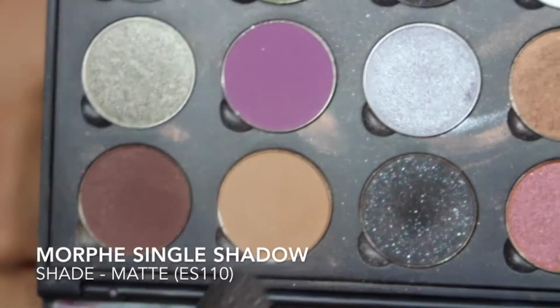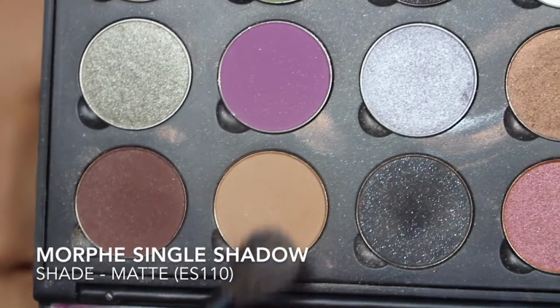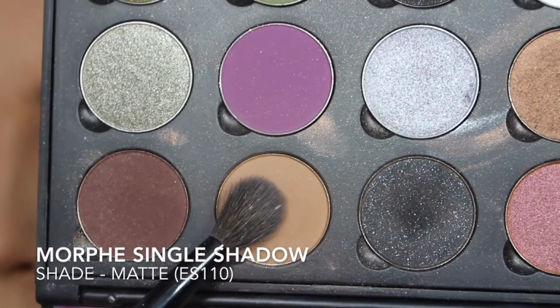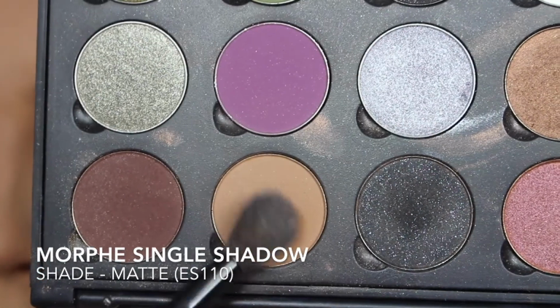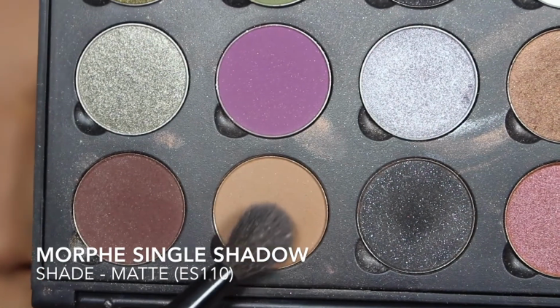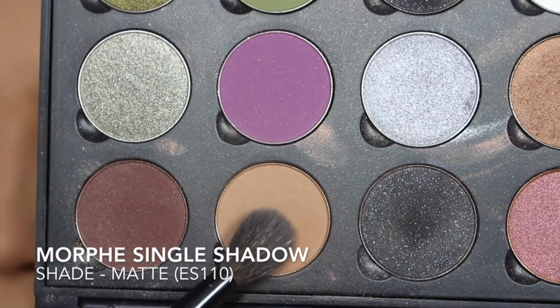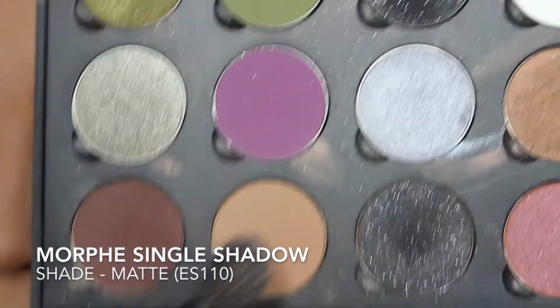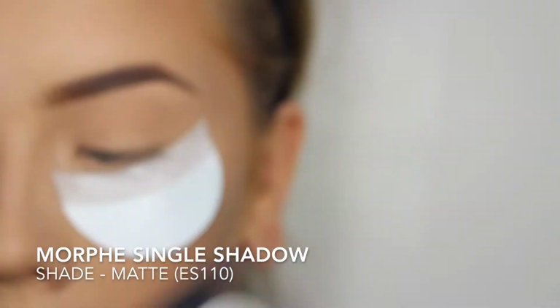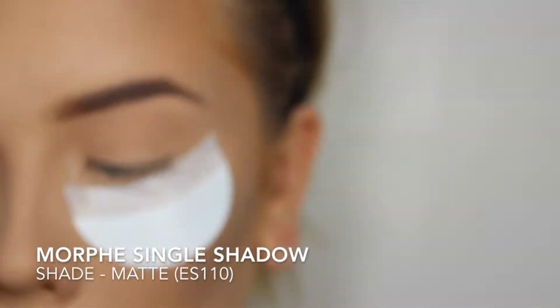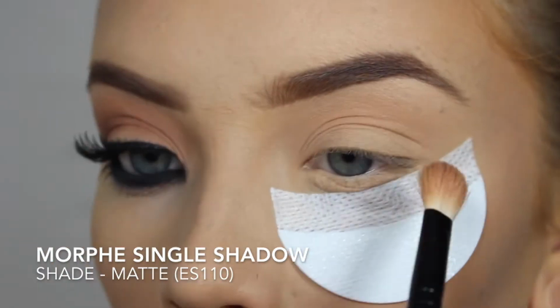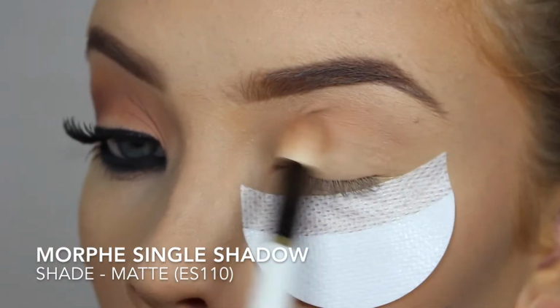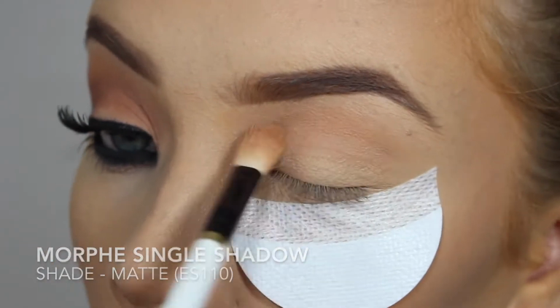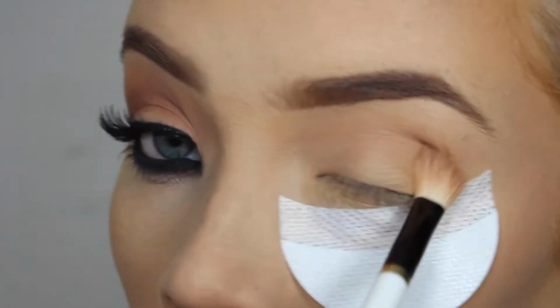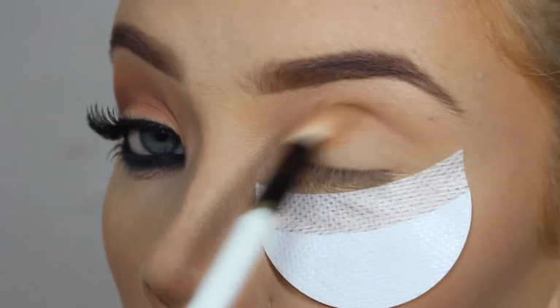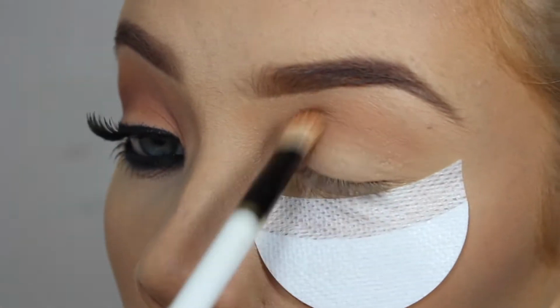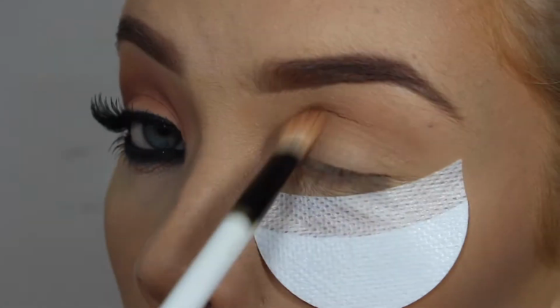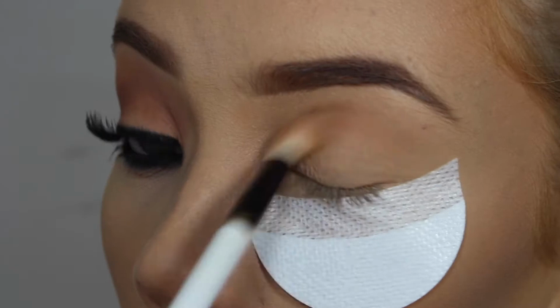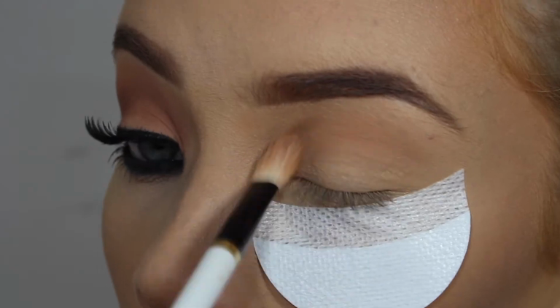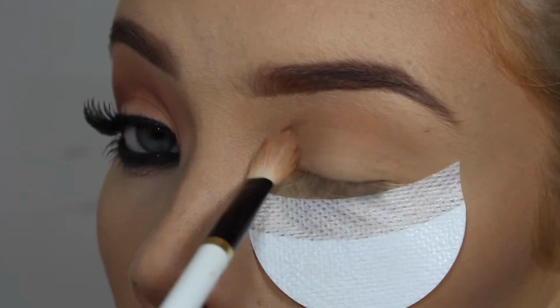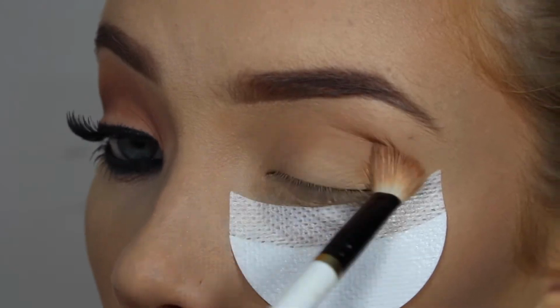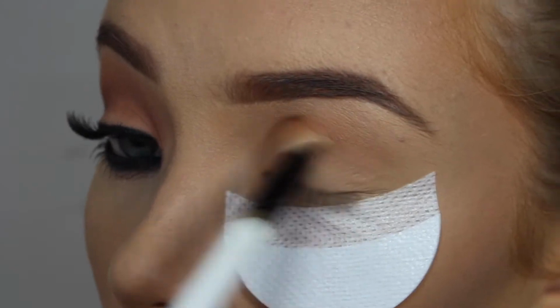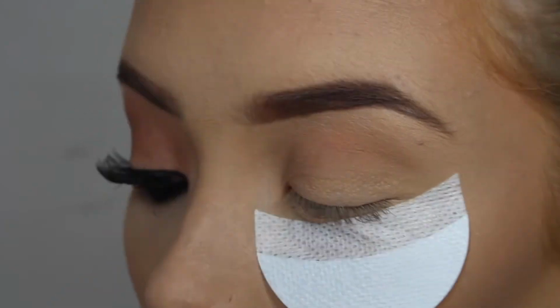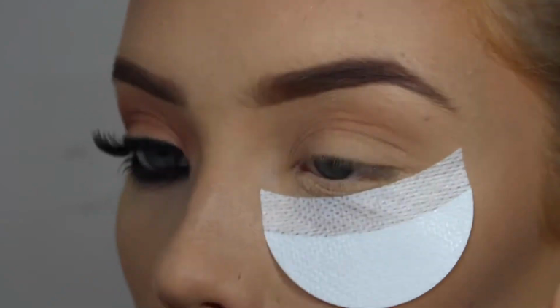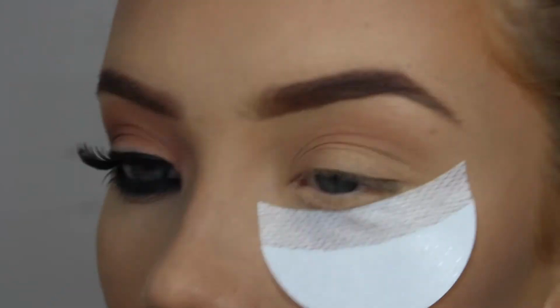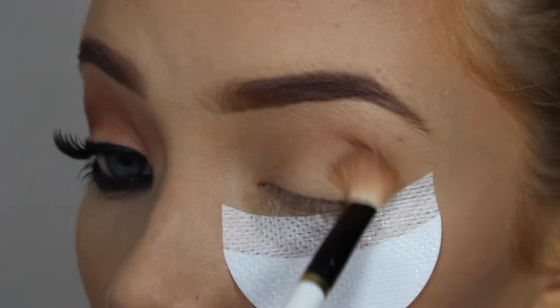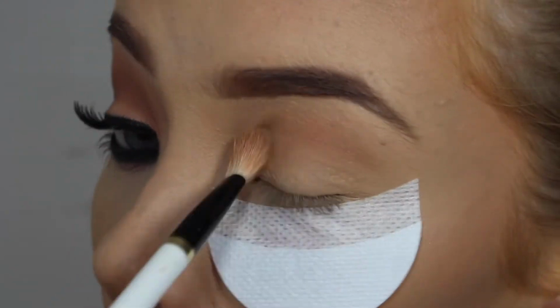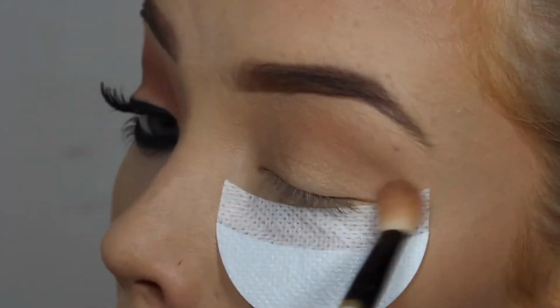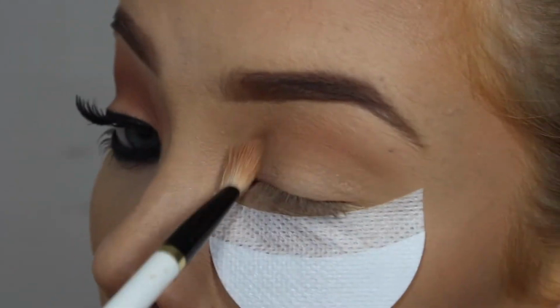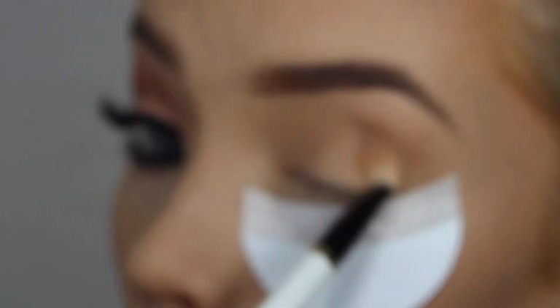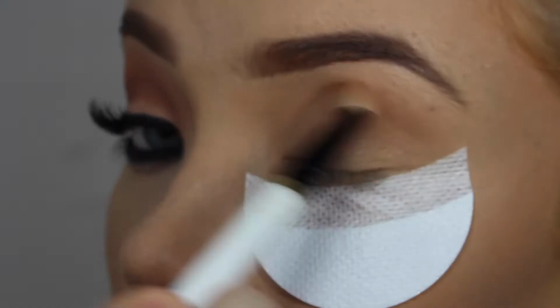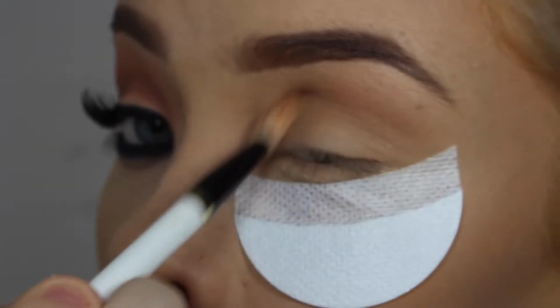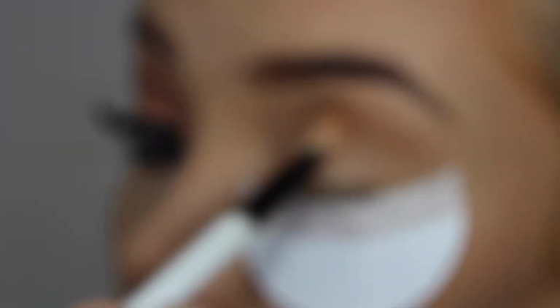Next I'm going to take one of my Morphe Single Shadows — this is the shade Matte, a very light brown — and I'm just applying this with my MAC 217 brush.